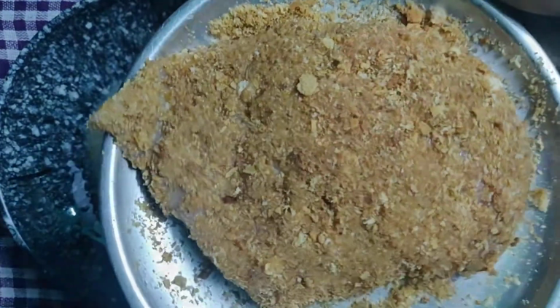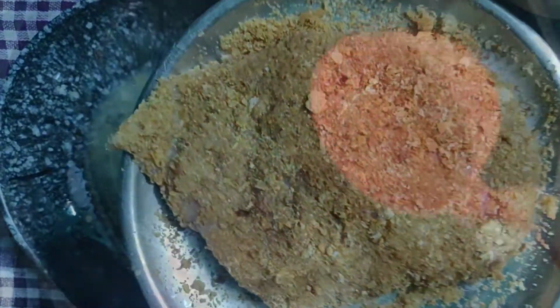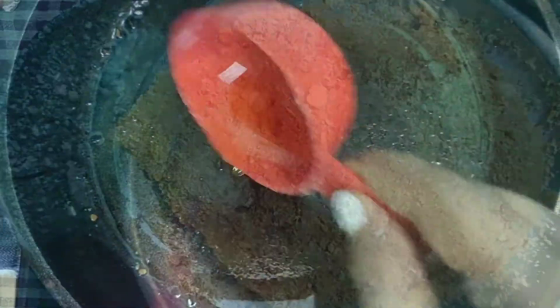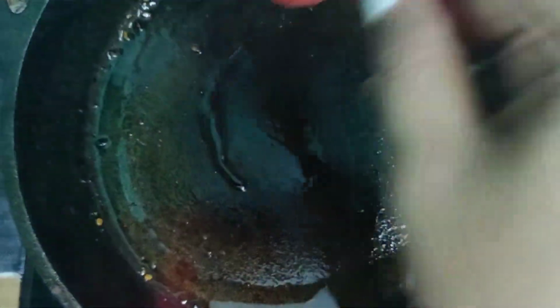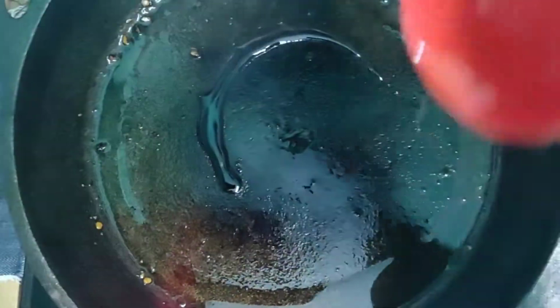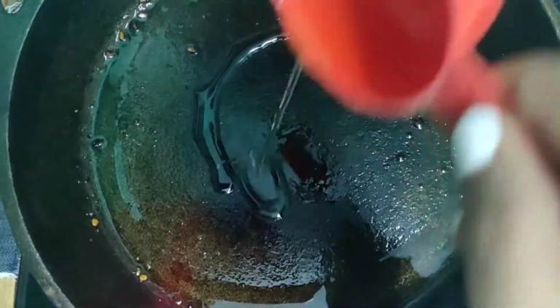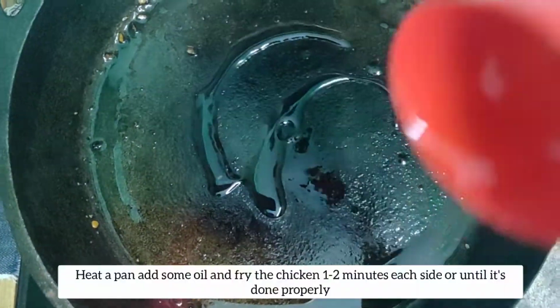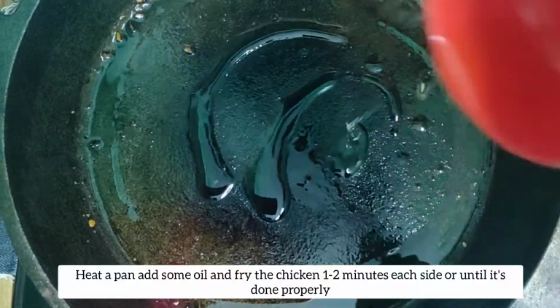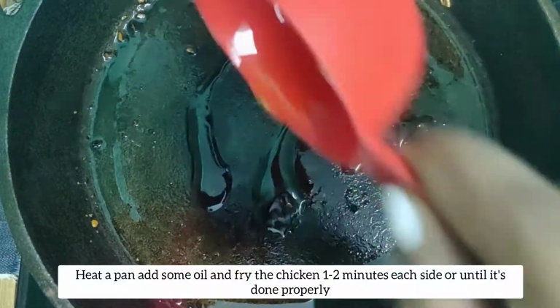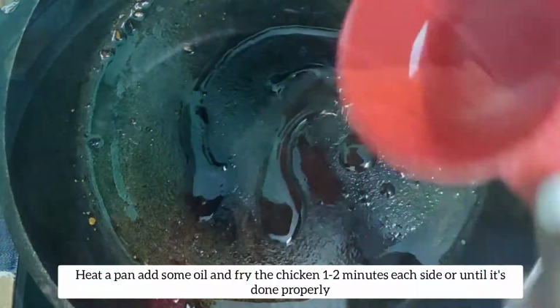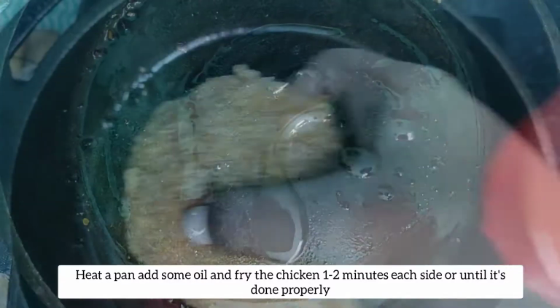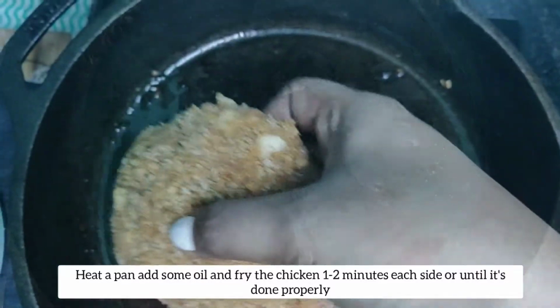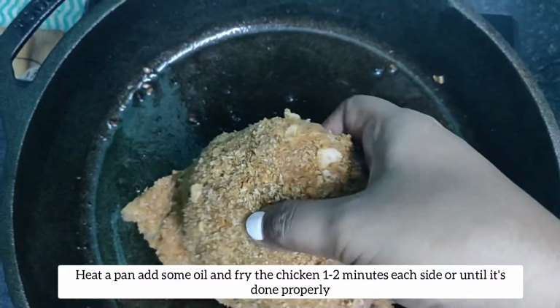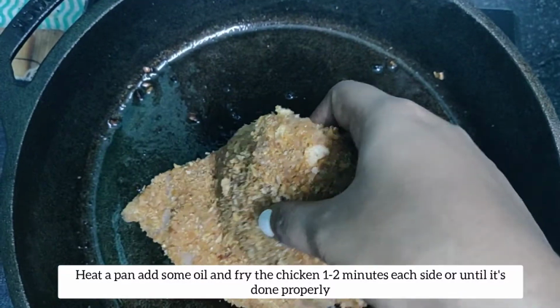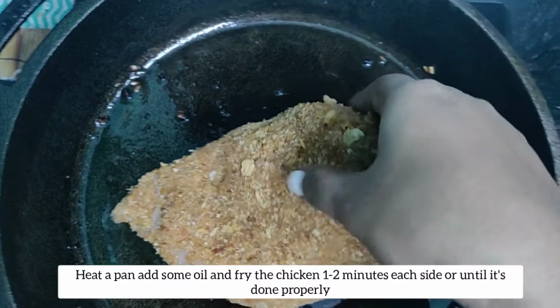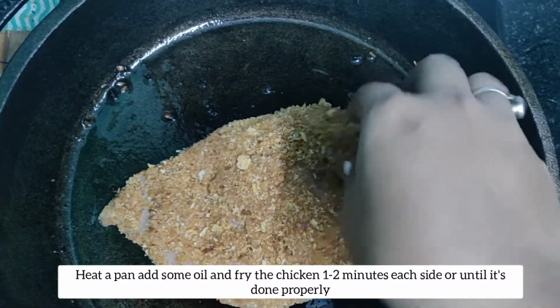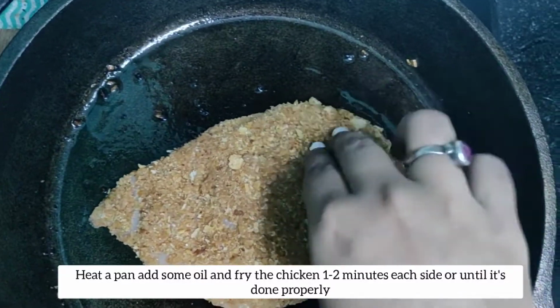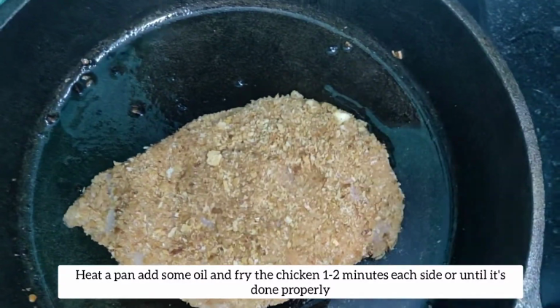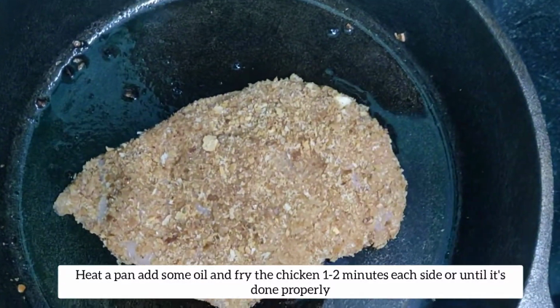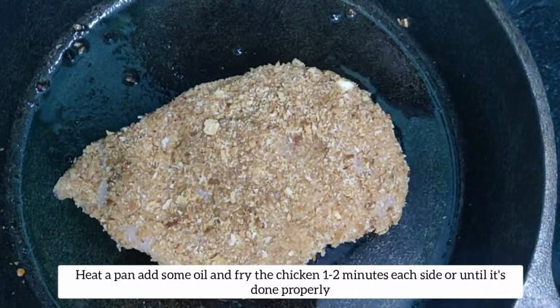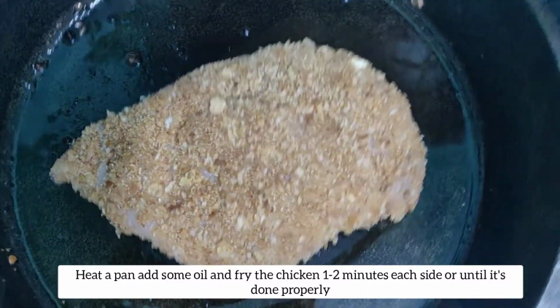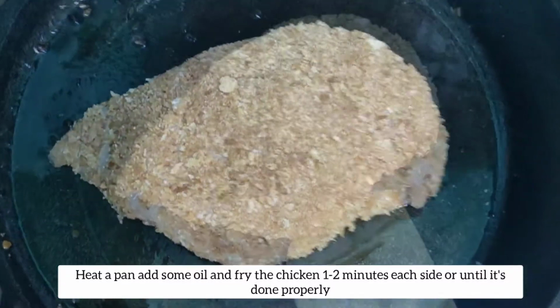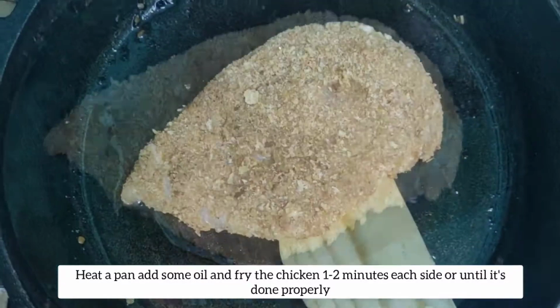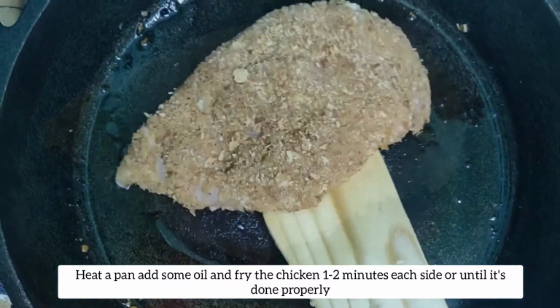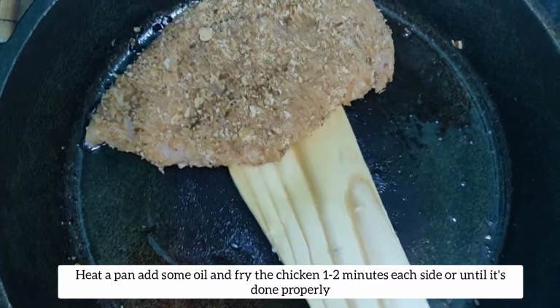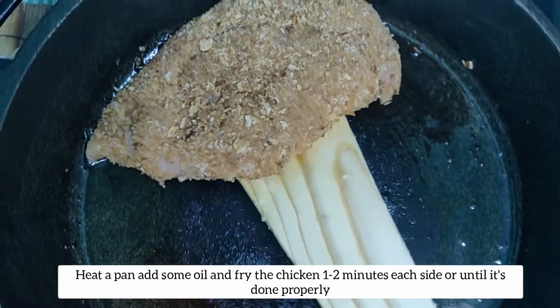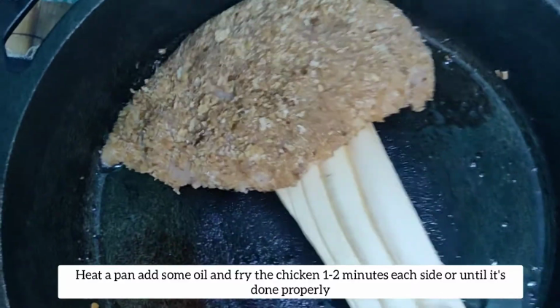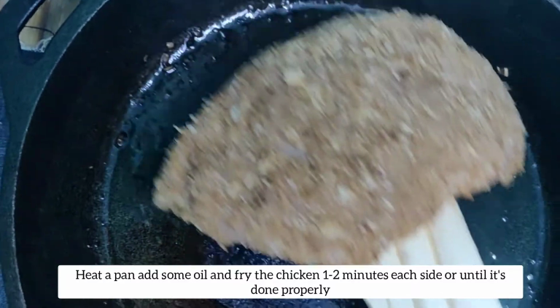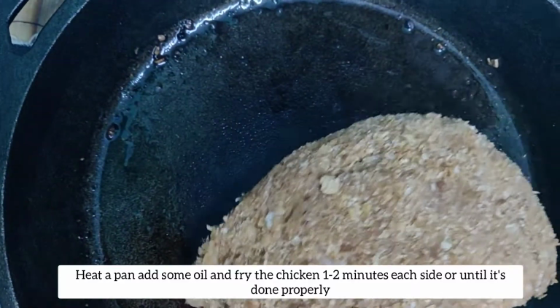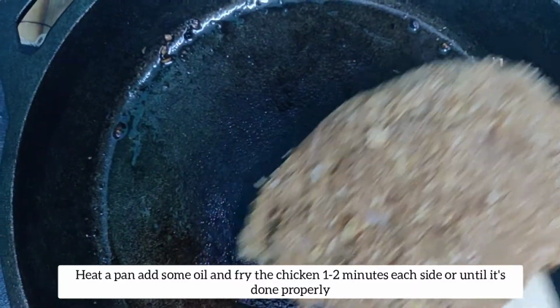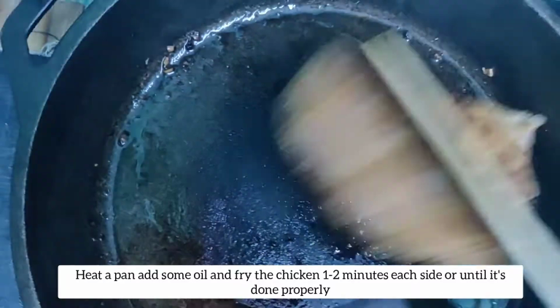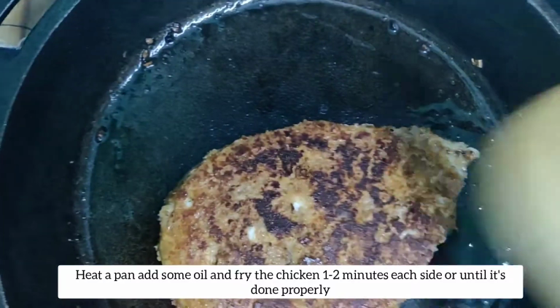The stuffed chicken is ready now. I will be pan frying the chicken. Heat some oil, add the chicken to the pan, and fry around one to two minutes each side until the chicken is cooked properly.